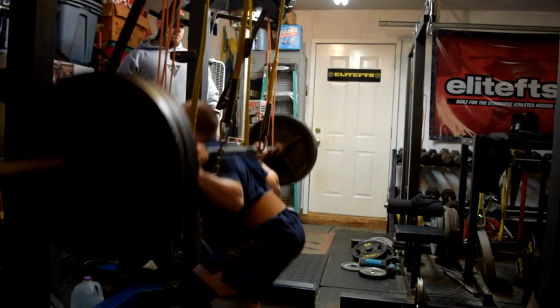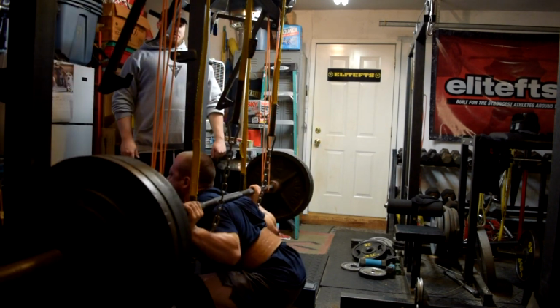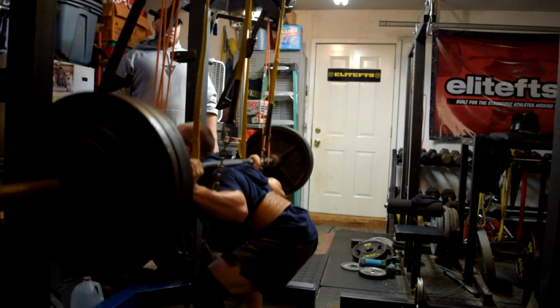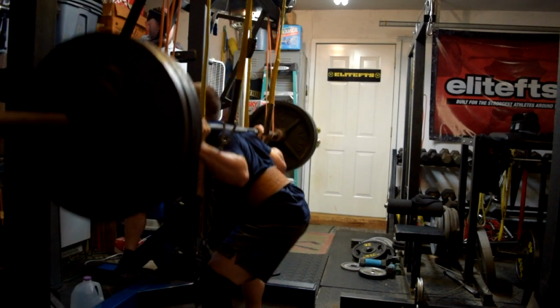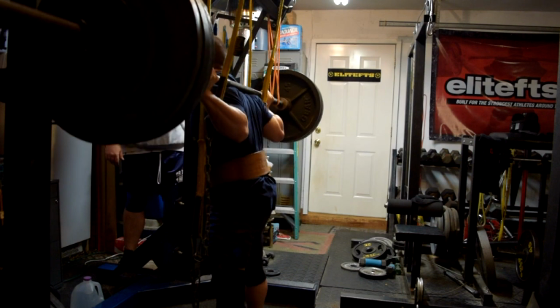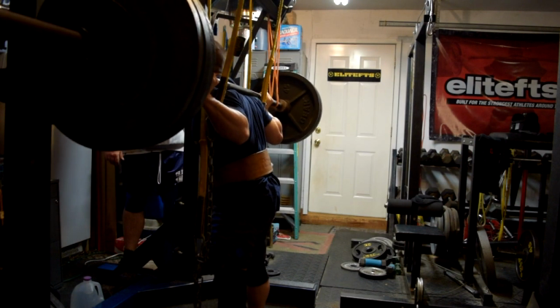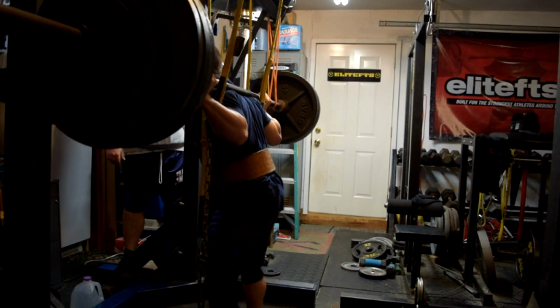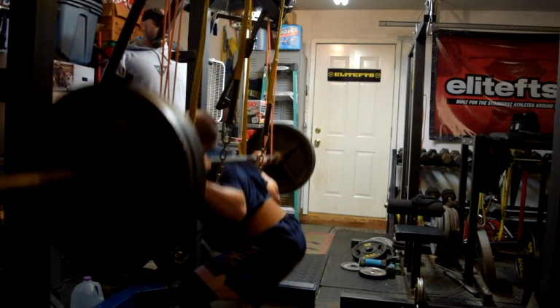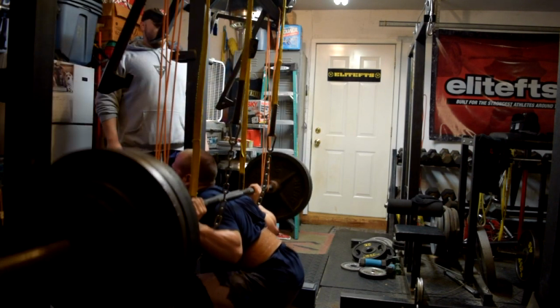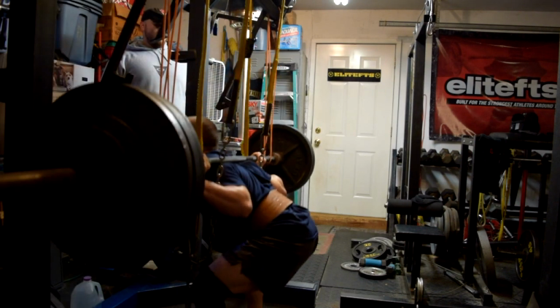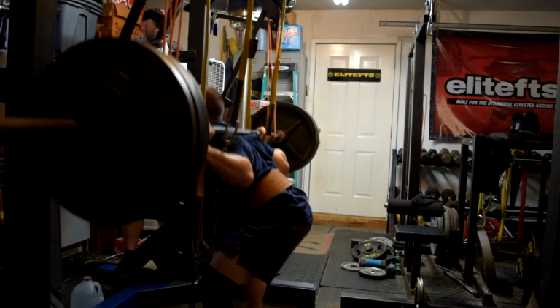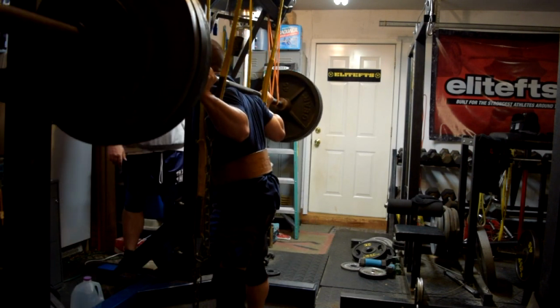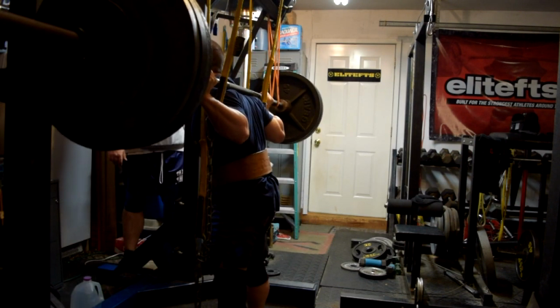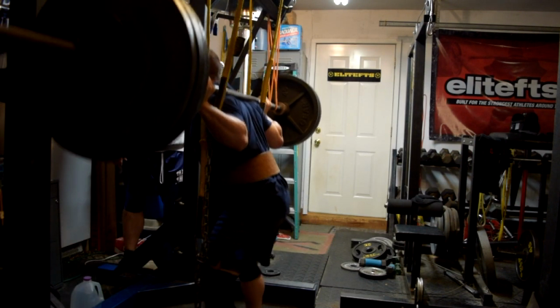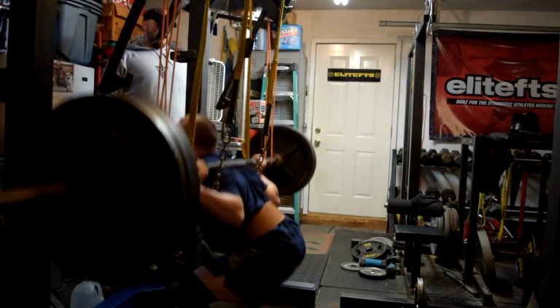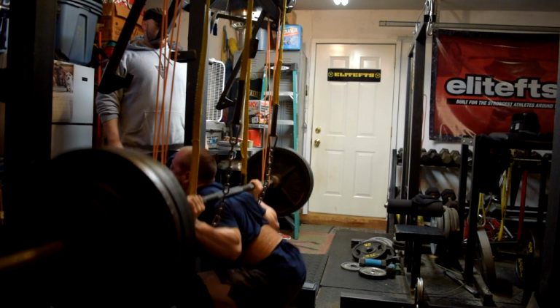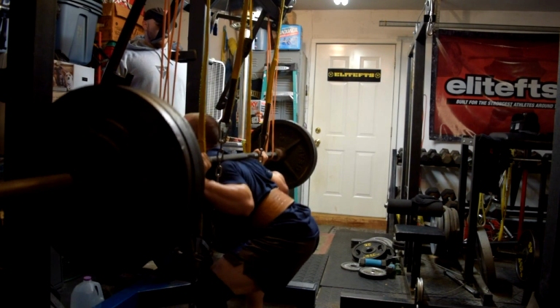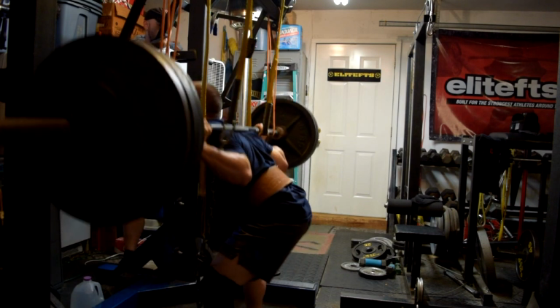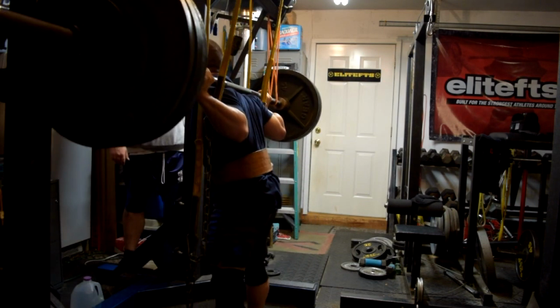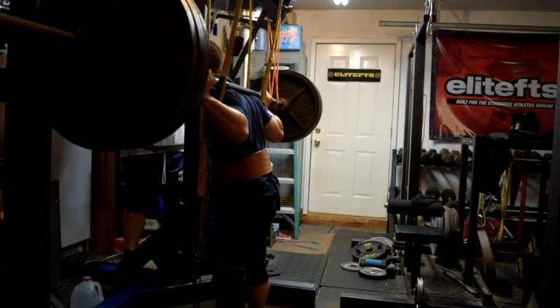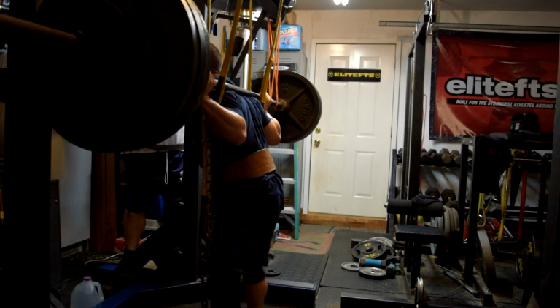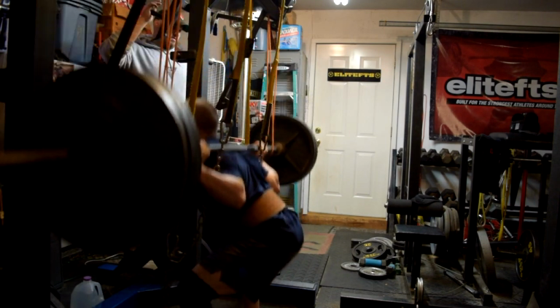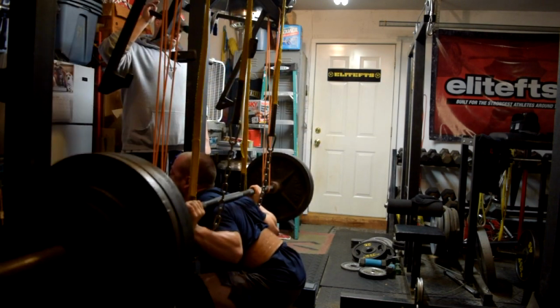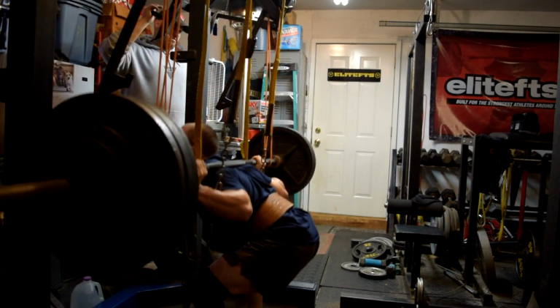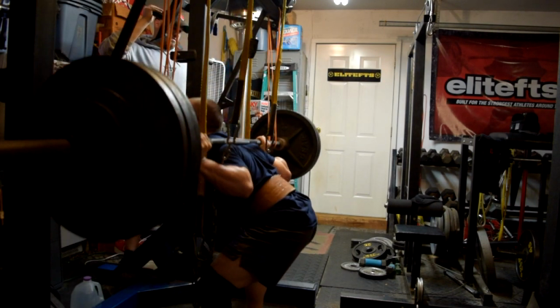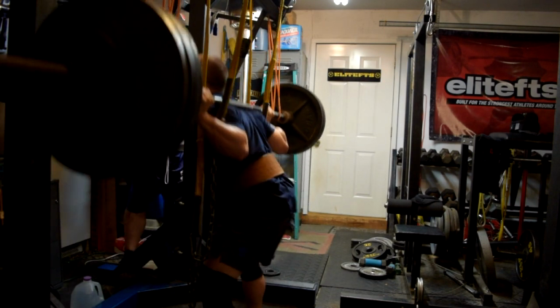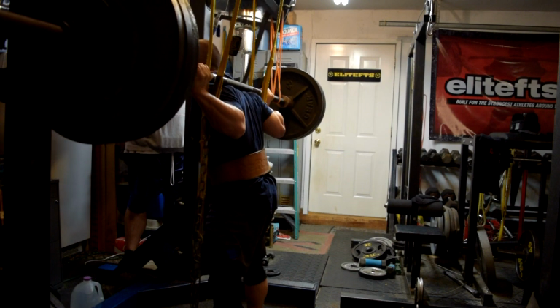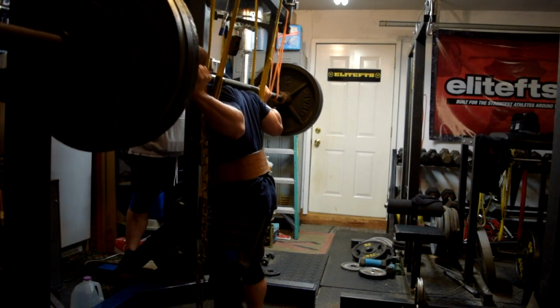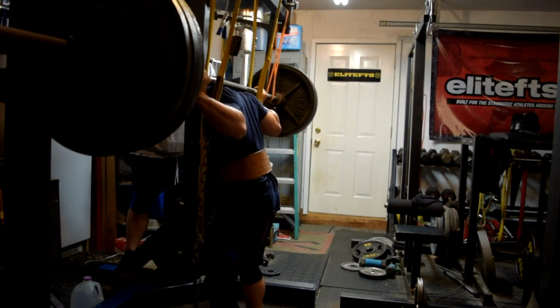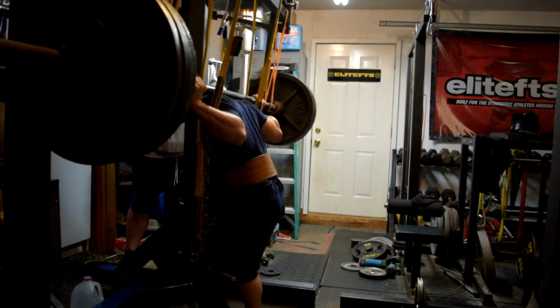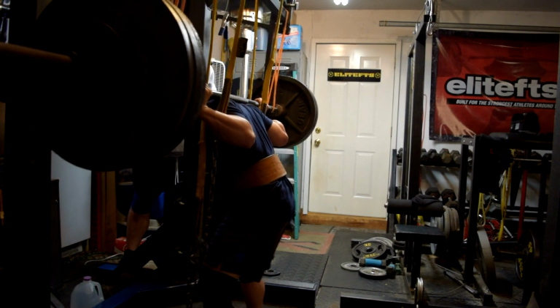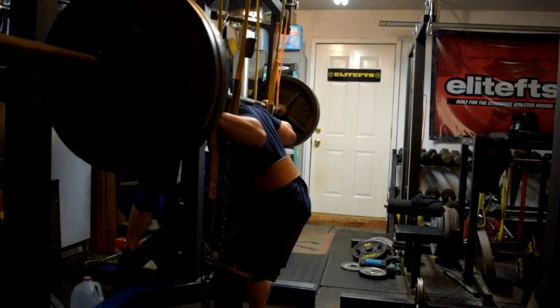It looks like training is going in the right direction in terms of my squat. My technique looks drastically better — just things to work on. But overall, looking at all three lifts in the training cycle with three weeks completed, I'm pretty happy.